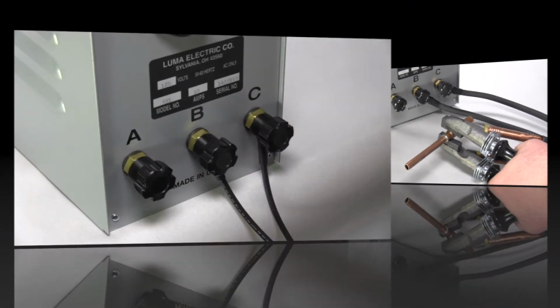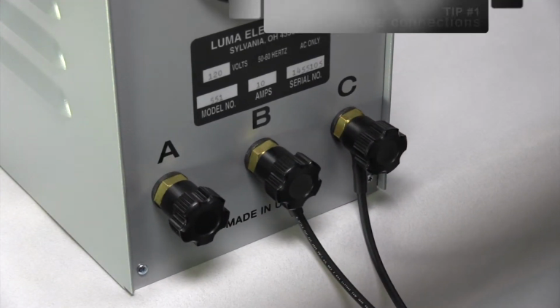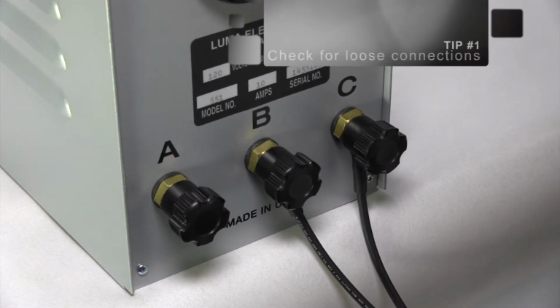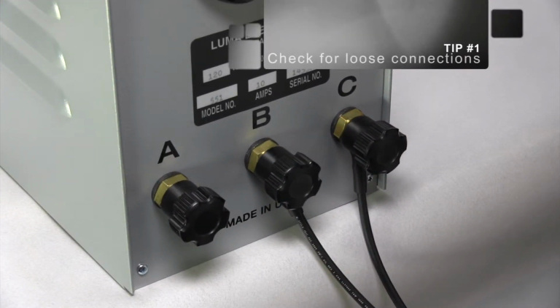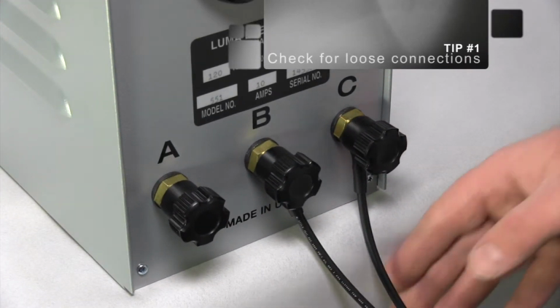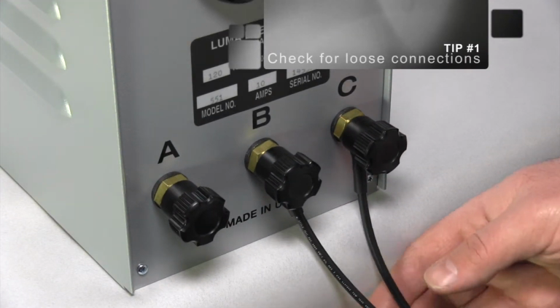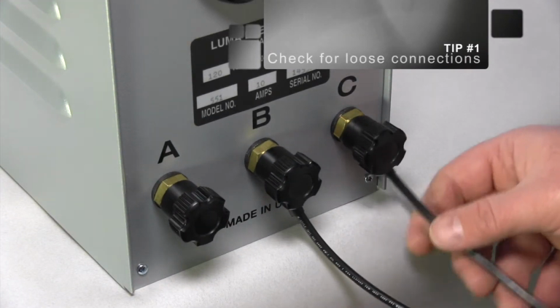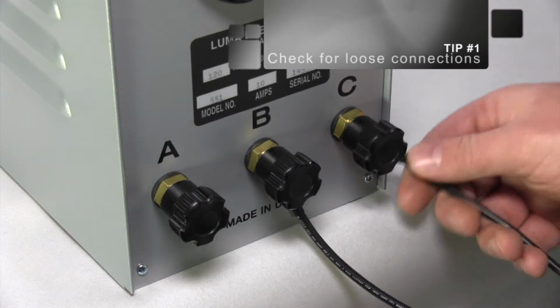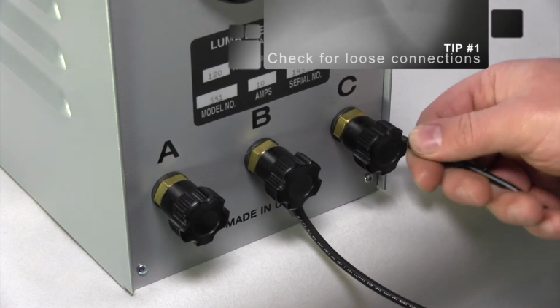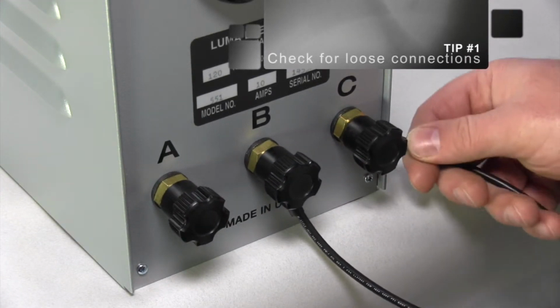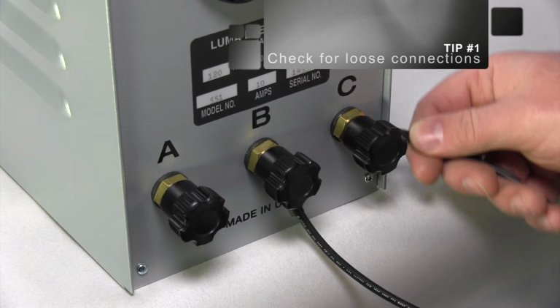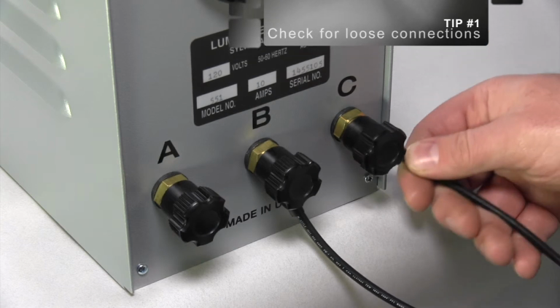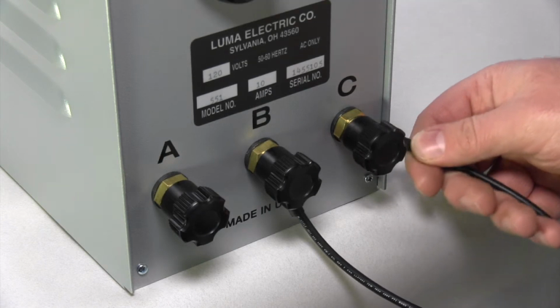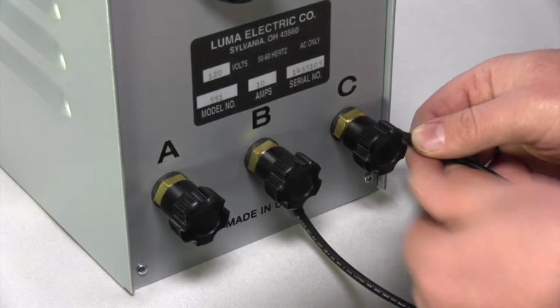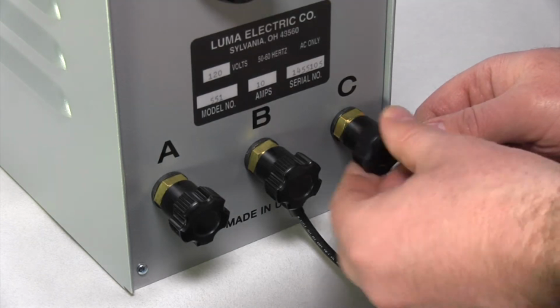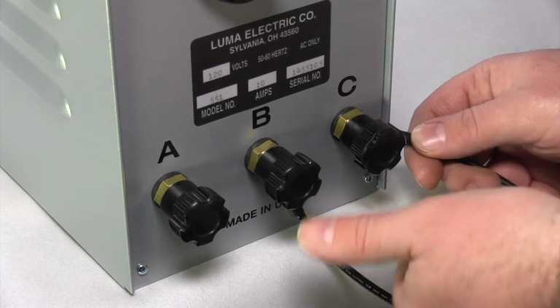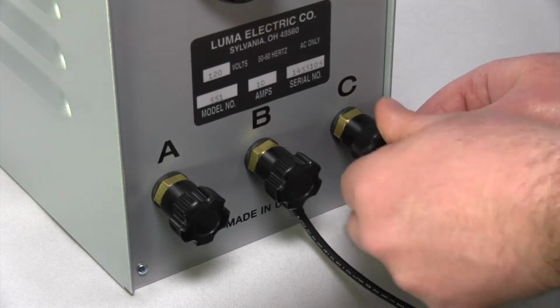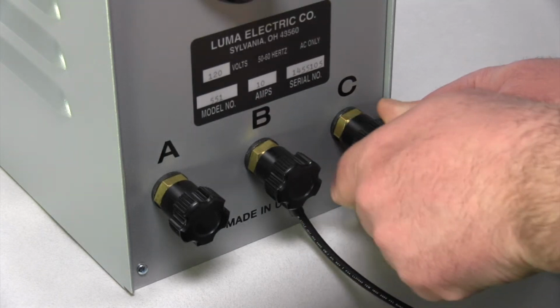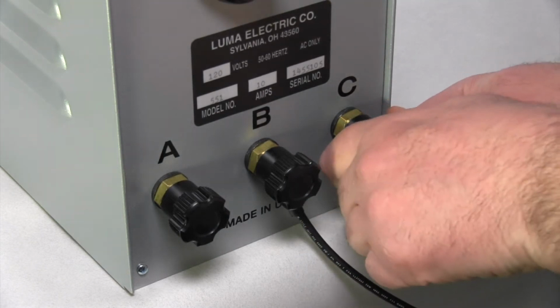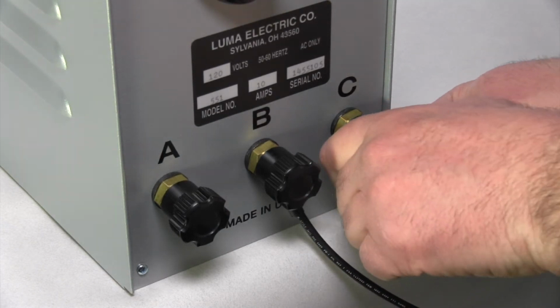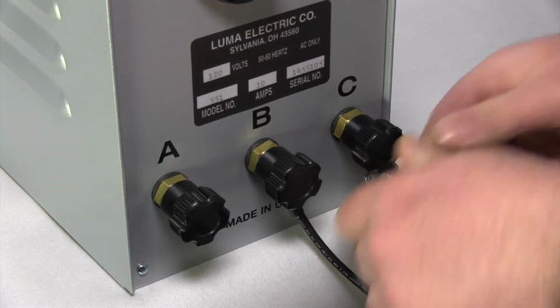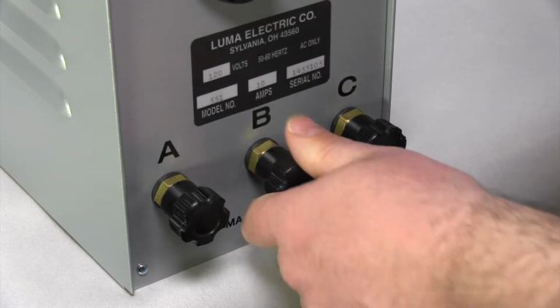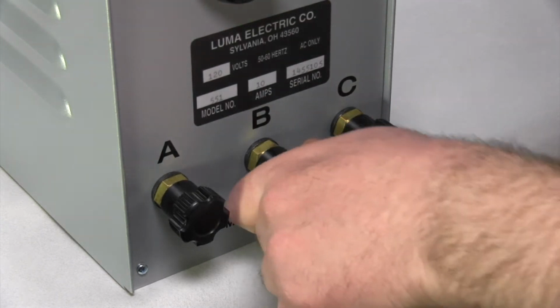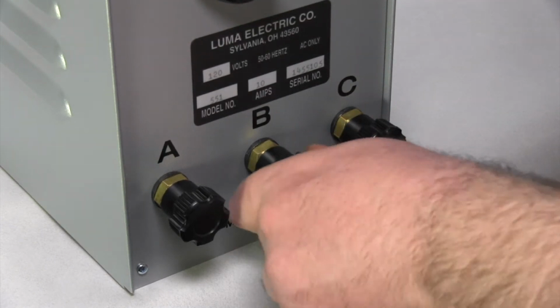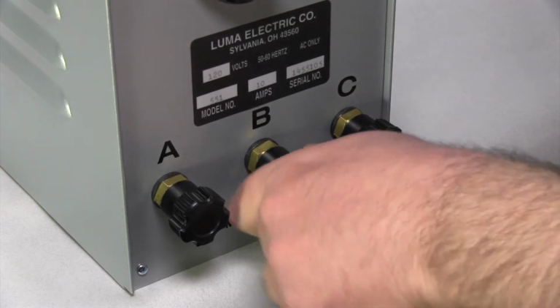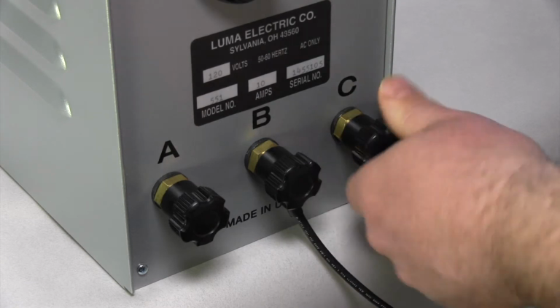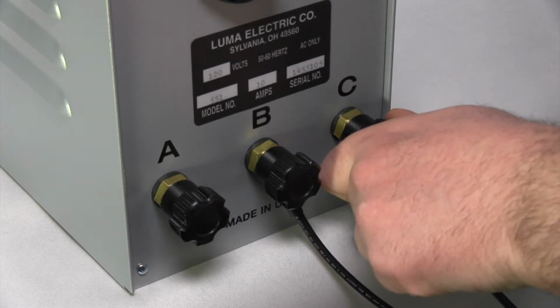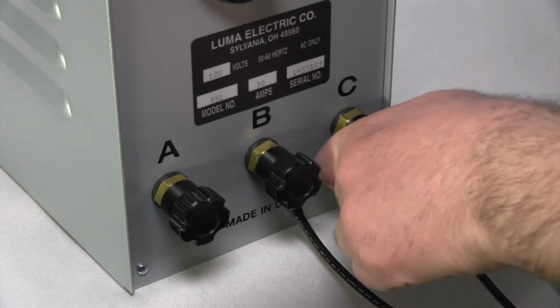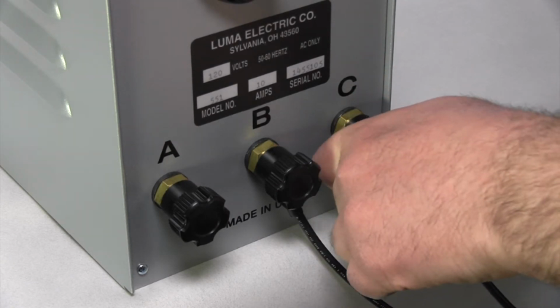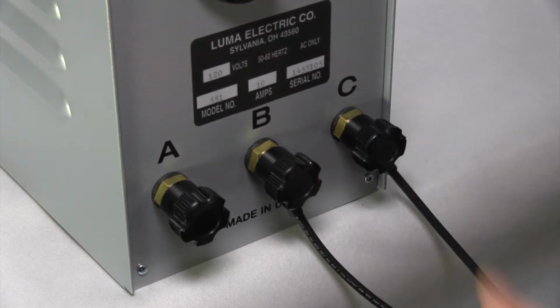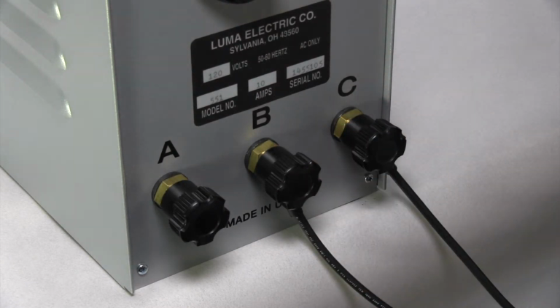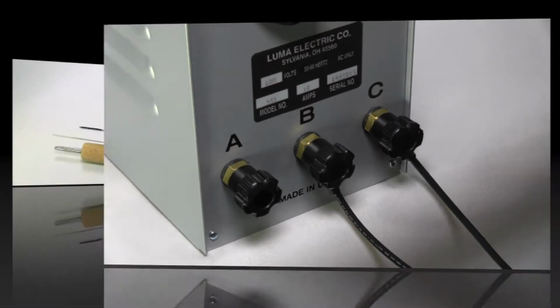Tip 1: Check for loose connections. The terminal connections at the power unit may become loose. Make sure the terminal knobs are tight against the accessory lugs before beginning soldering.